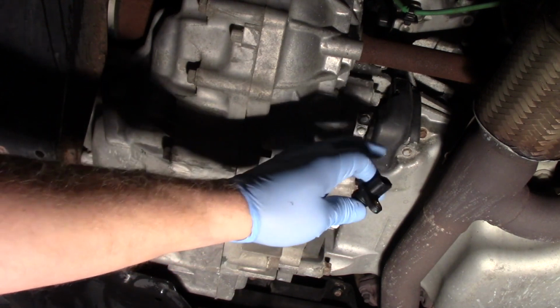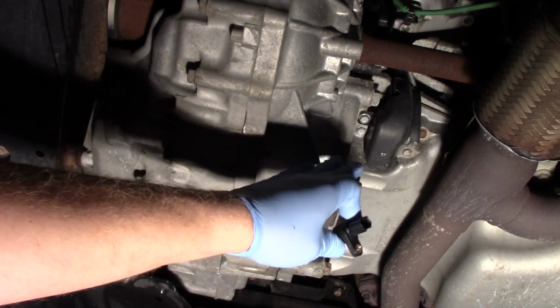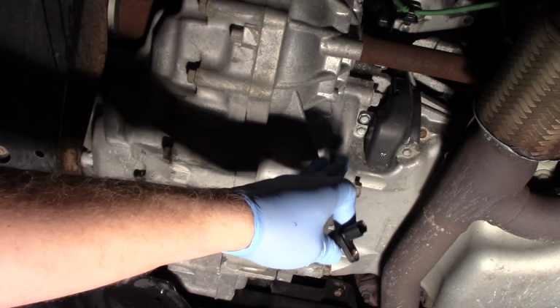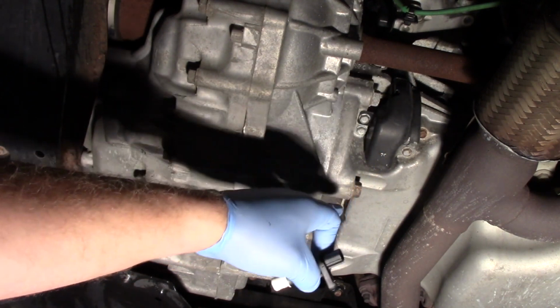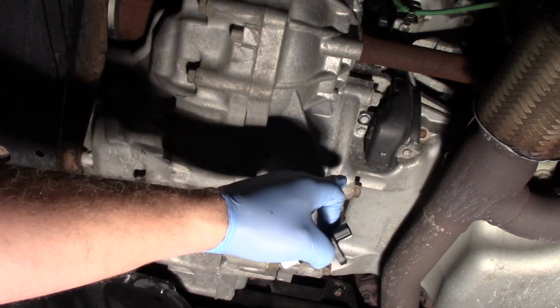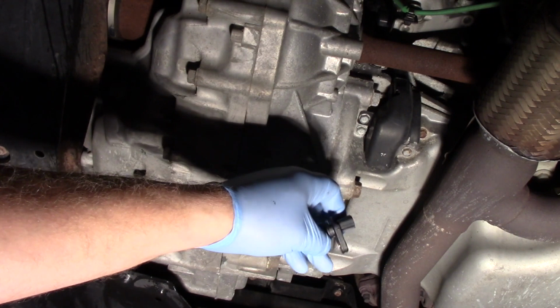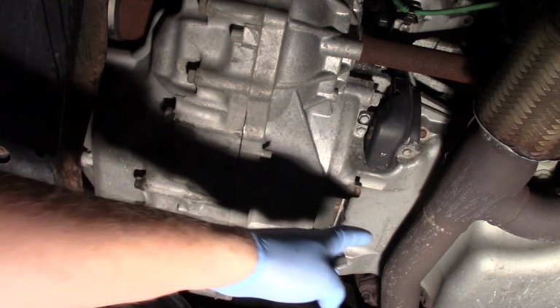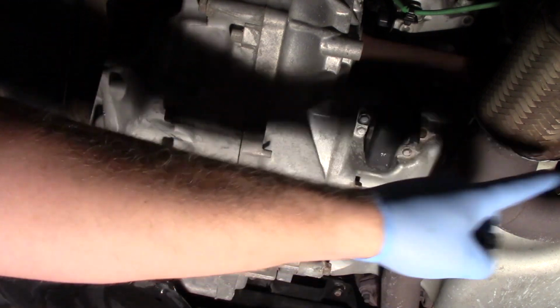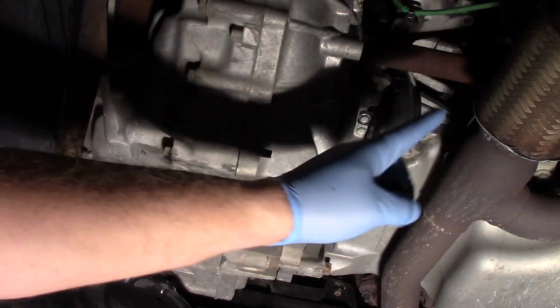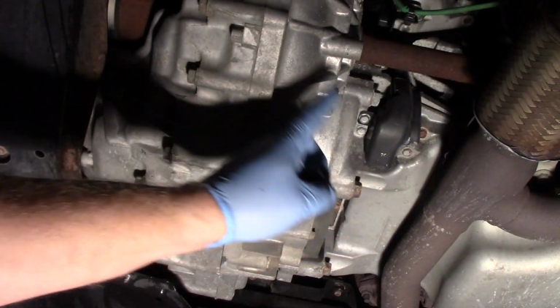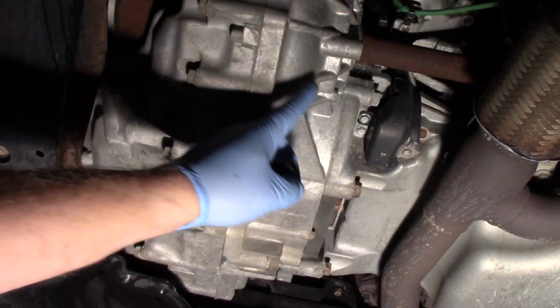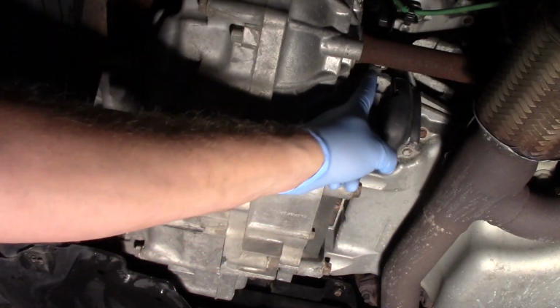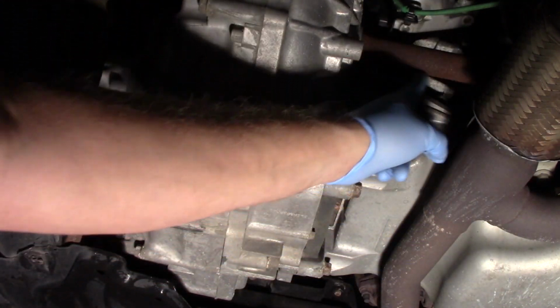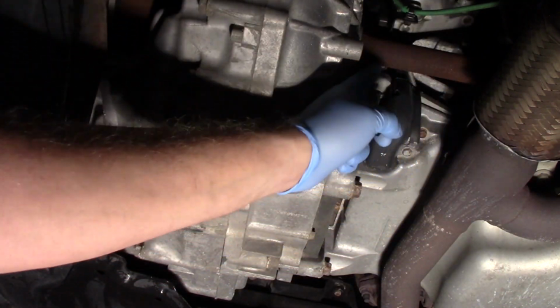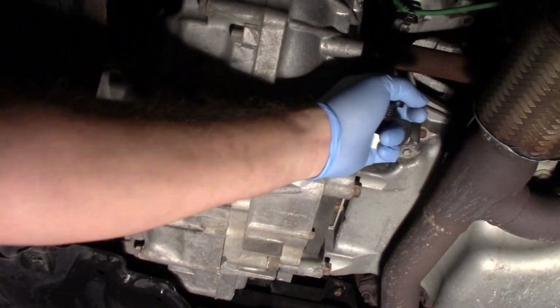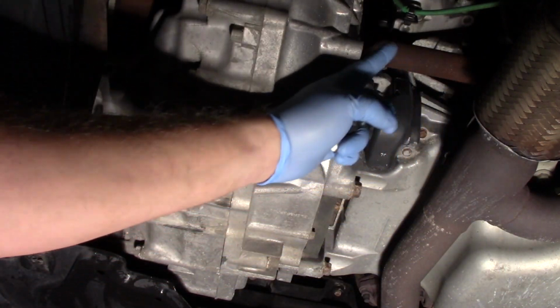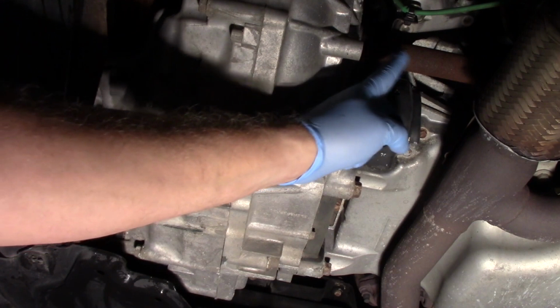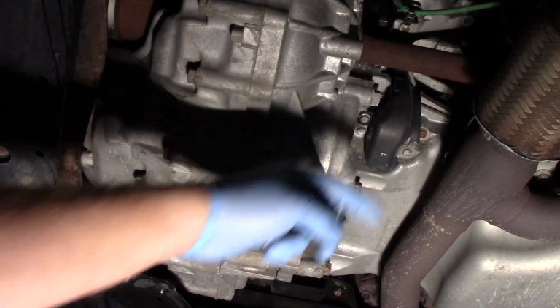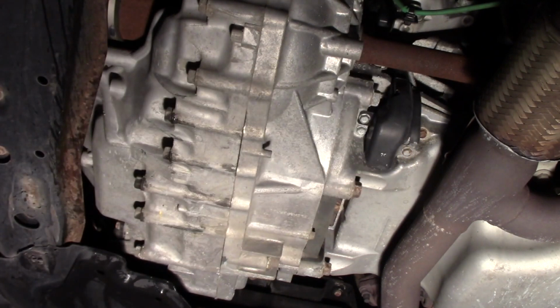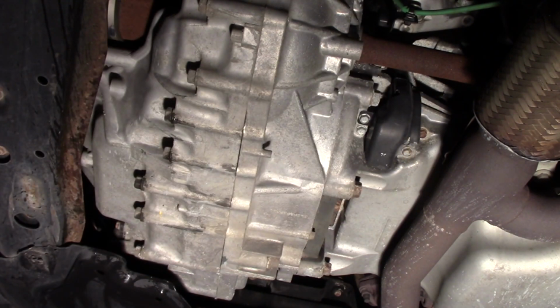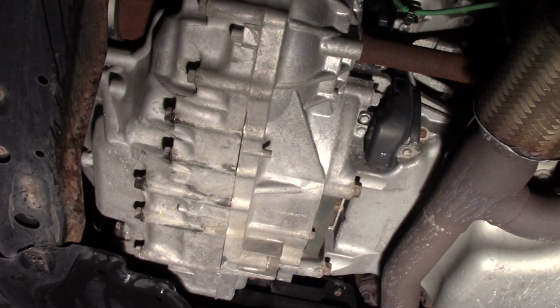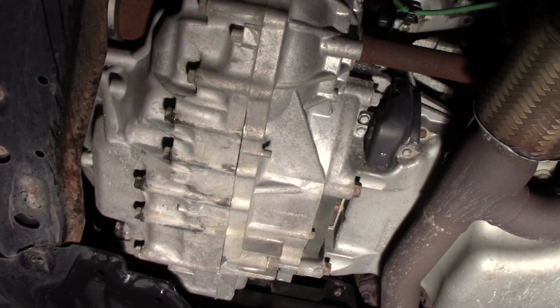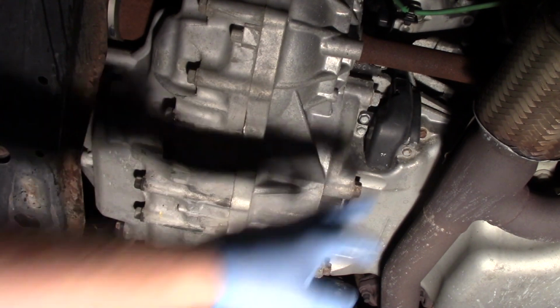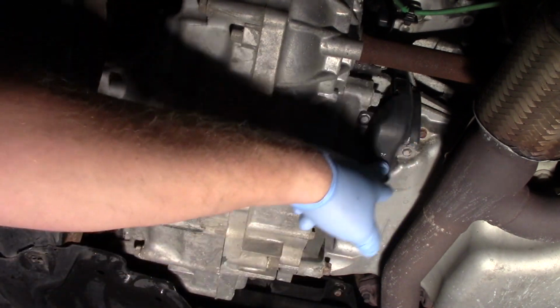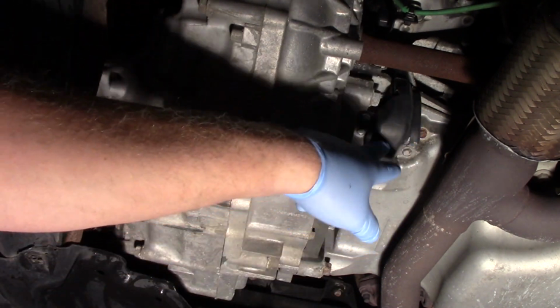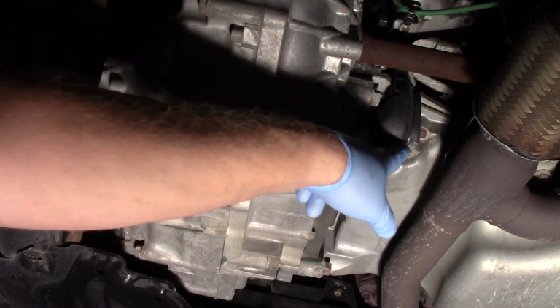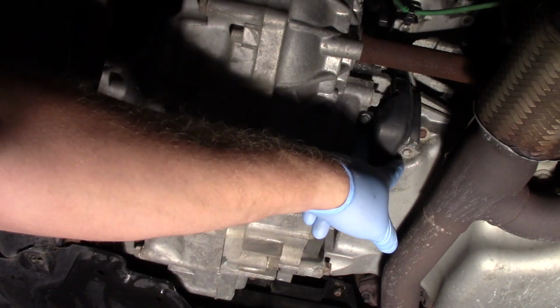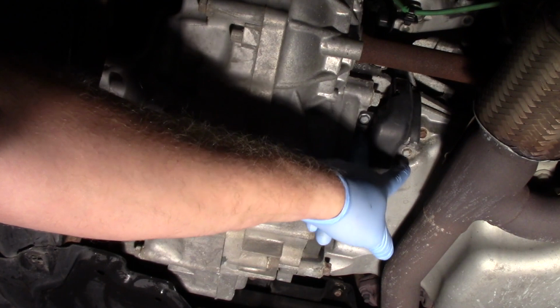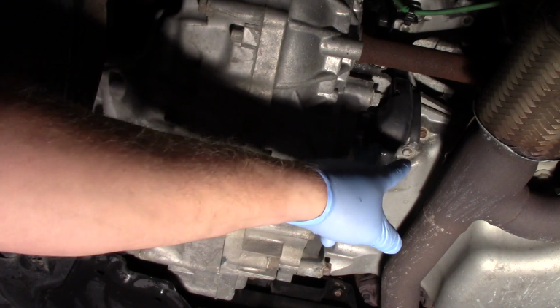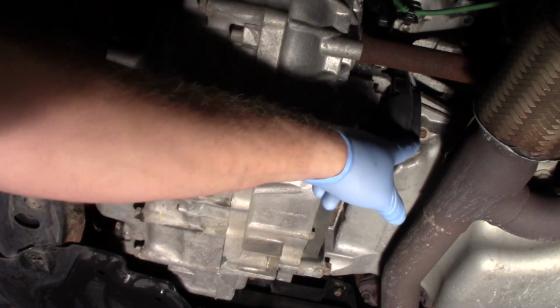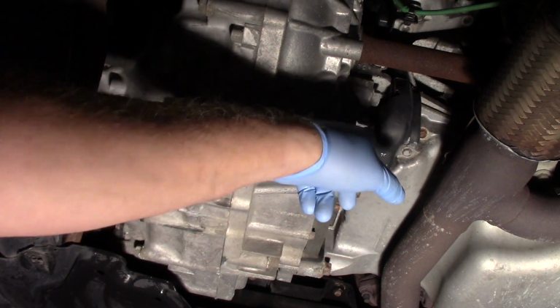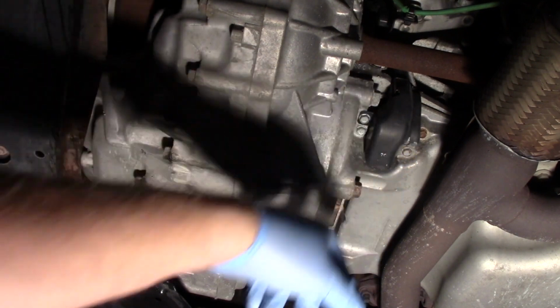We're looking at the underside of the engine here. You can see we've got the exhaust pipes here, we've got the transmission, and we have the passenger side axle here. The crank sensor is located in the oil pan here, underneath this little cover.